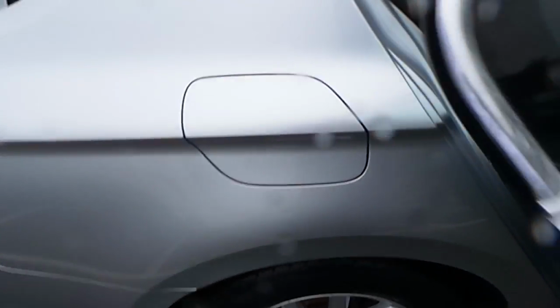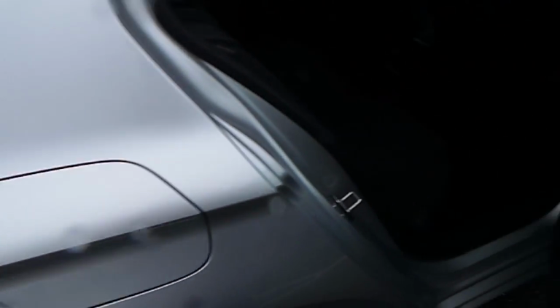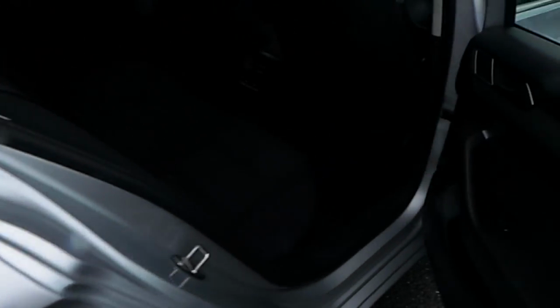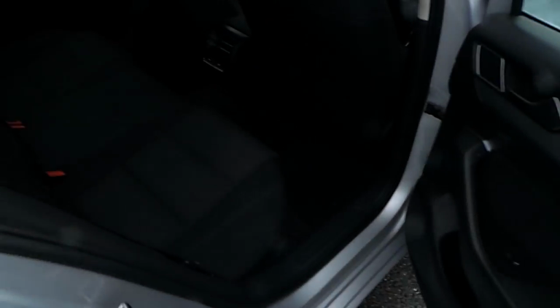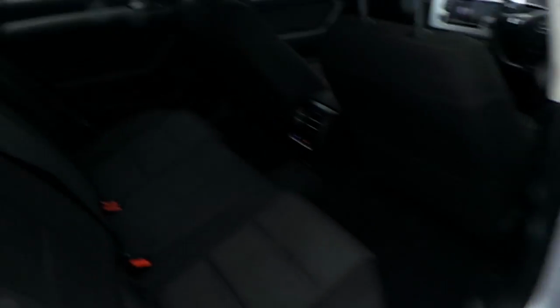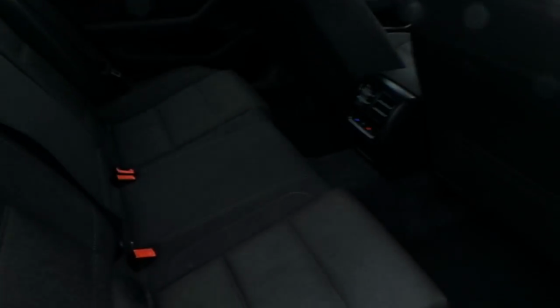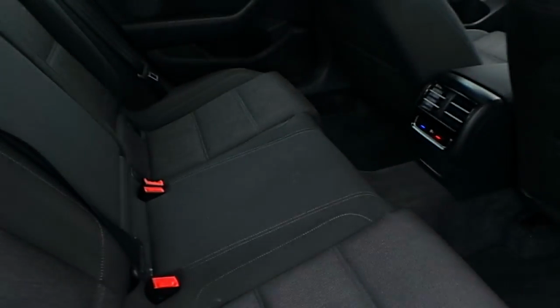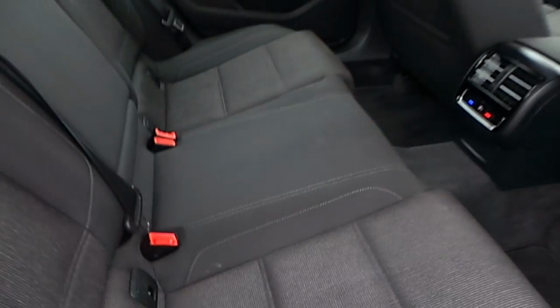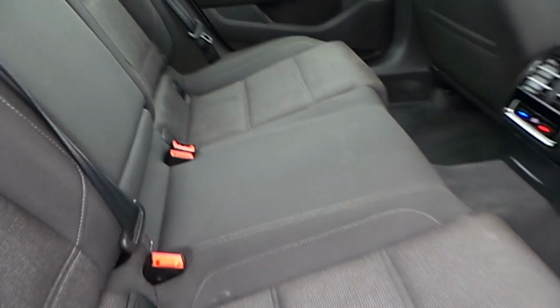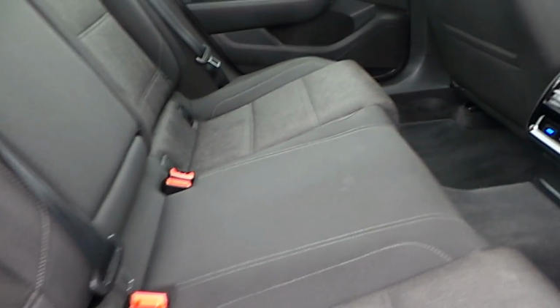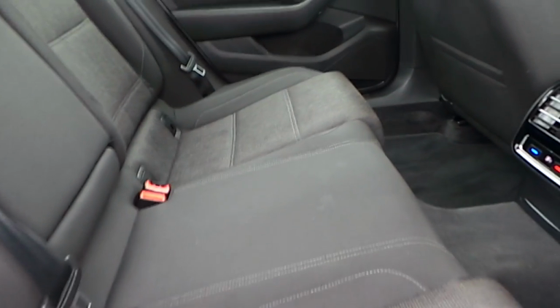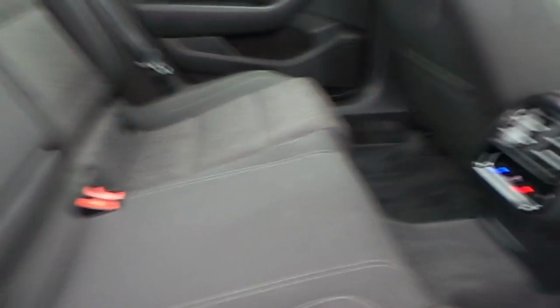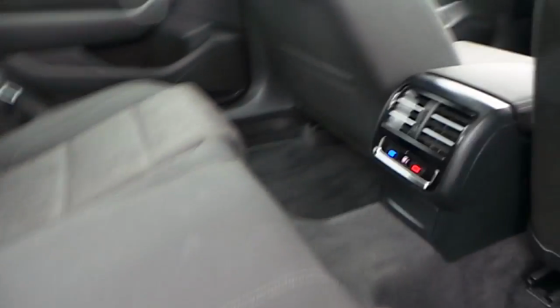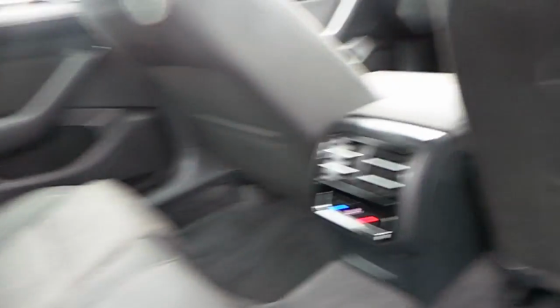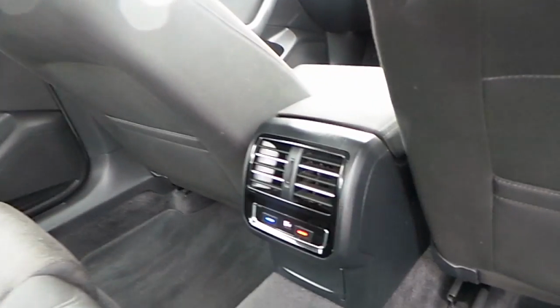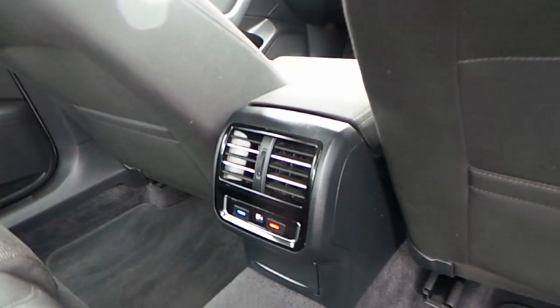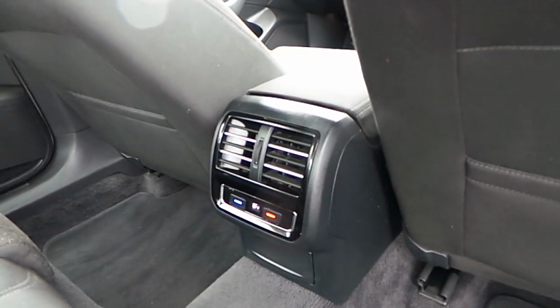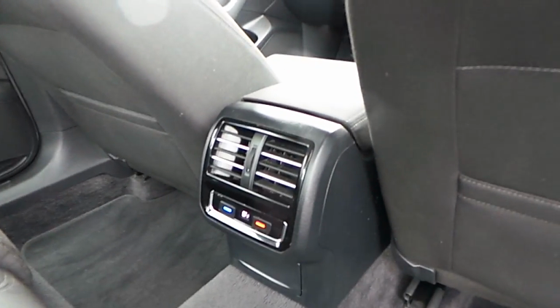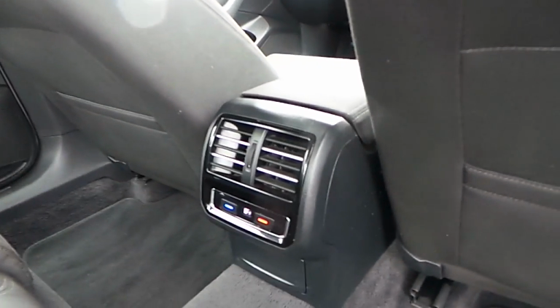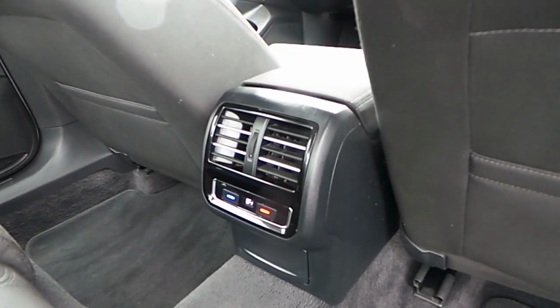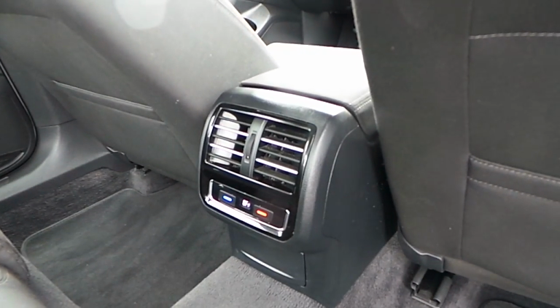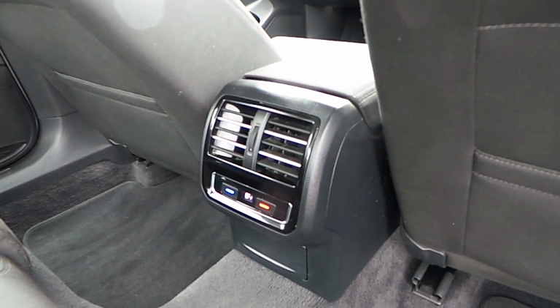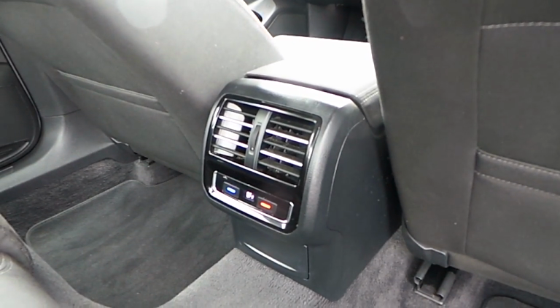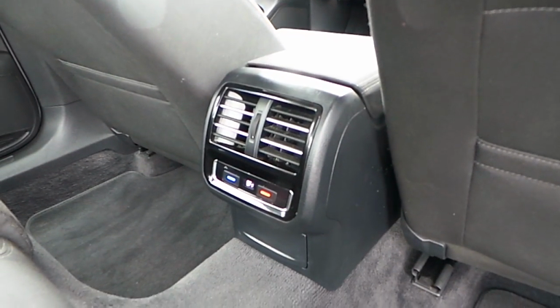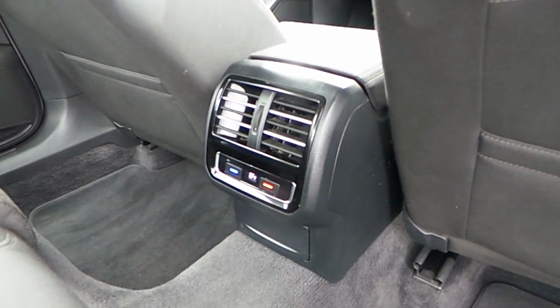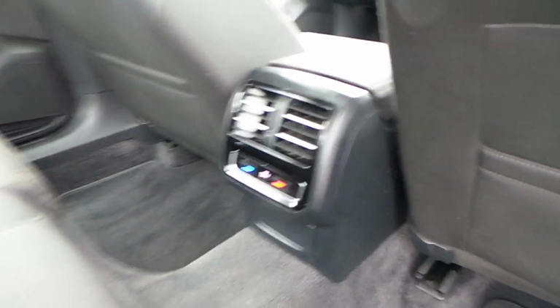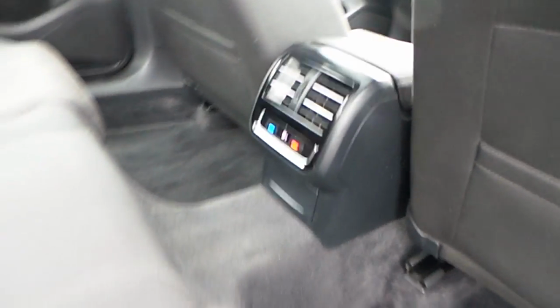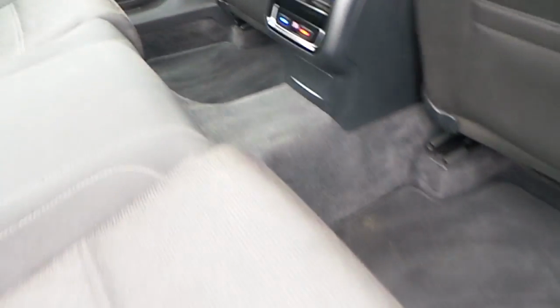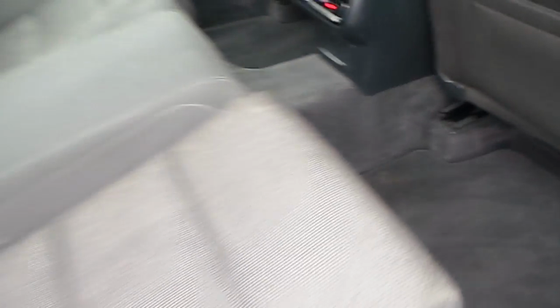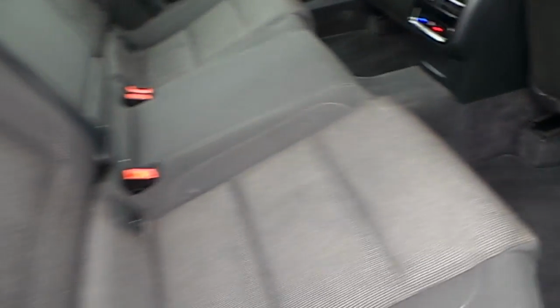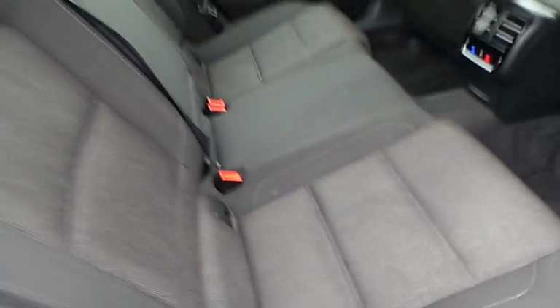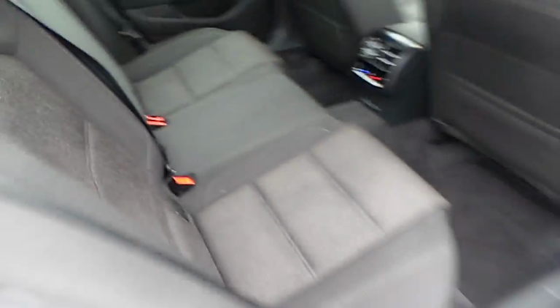I'll show you the back — as you can see it's got a nice cloth interior. You've also got nice air conditioning in the back for the rear passengers. Very well kept indeed.